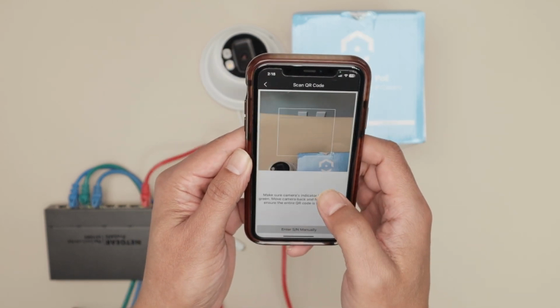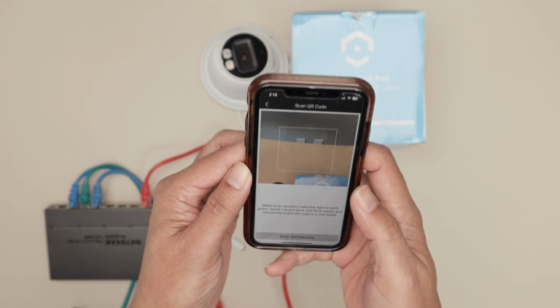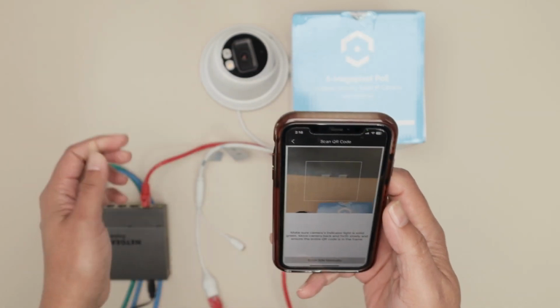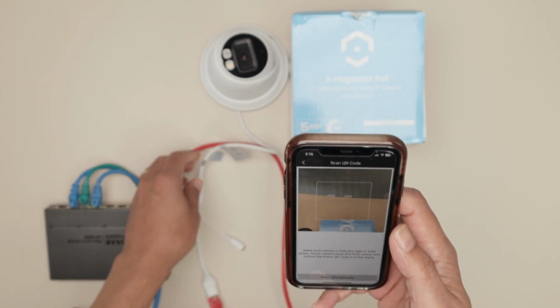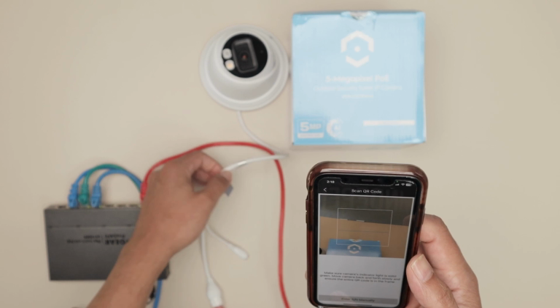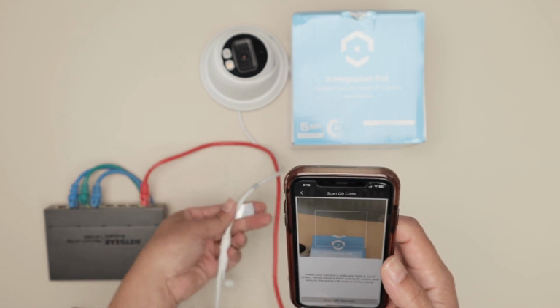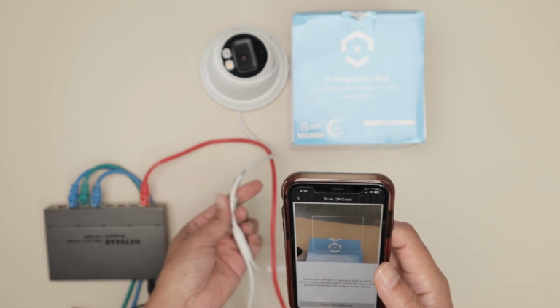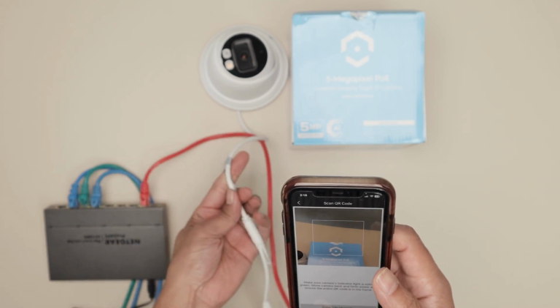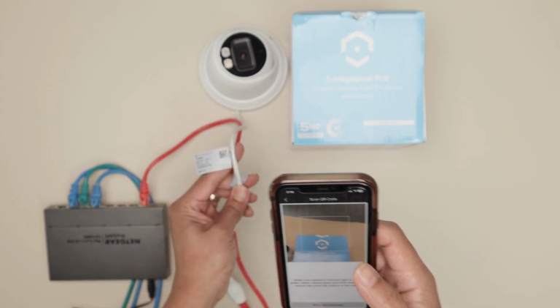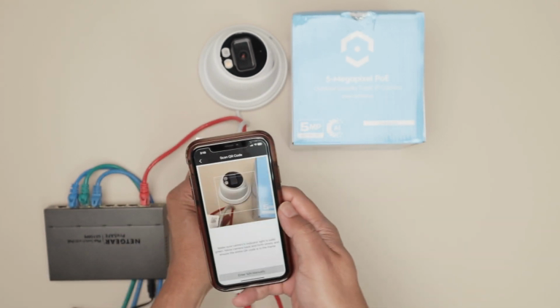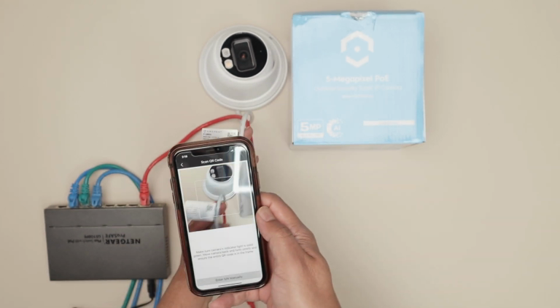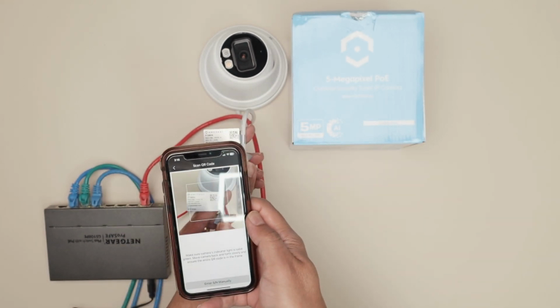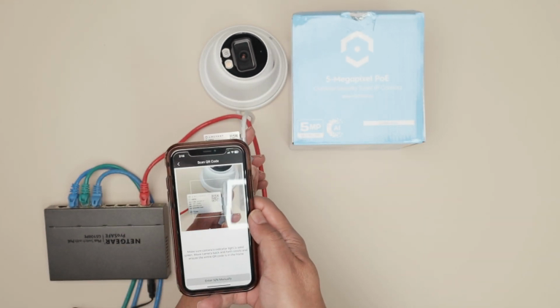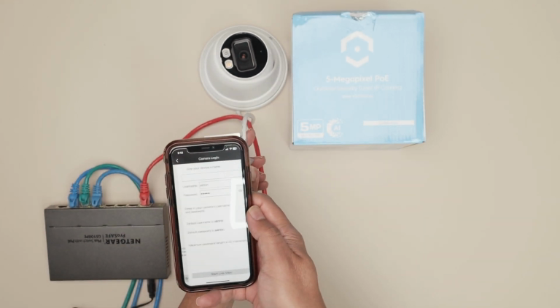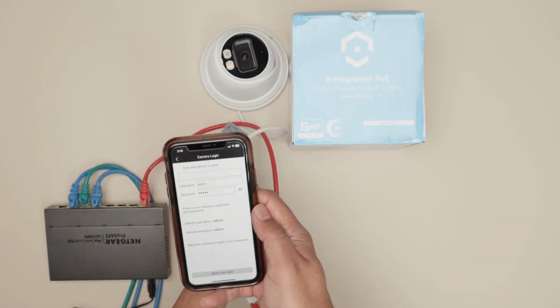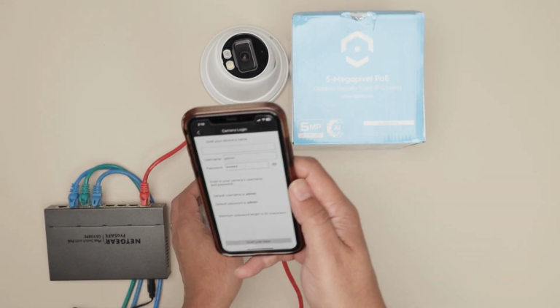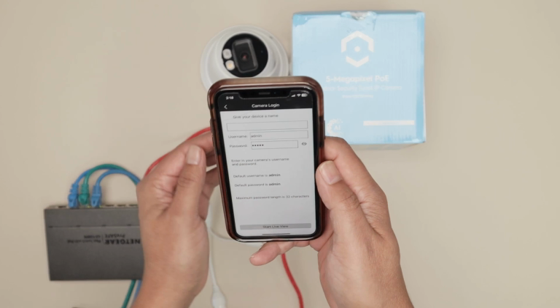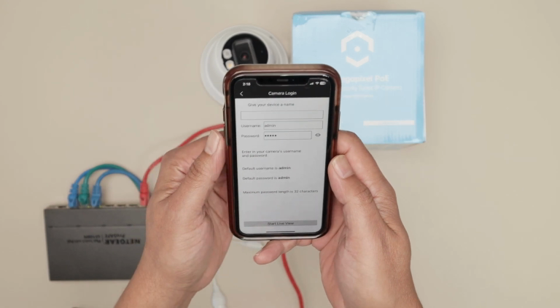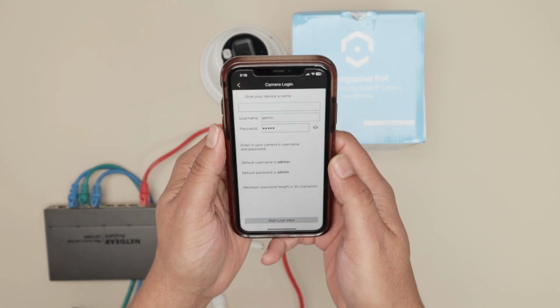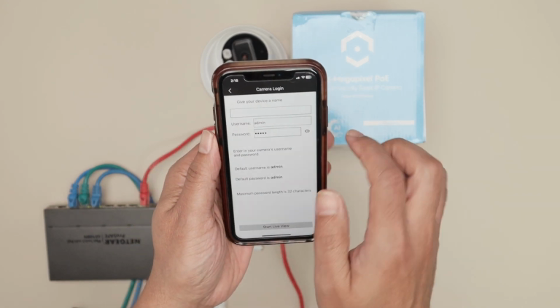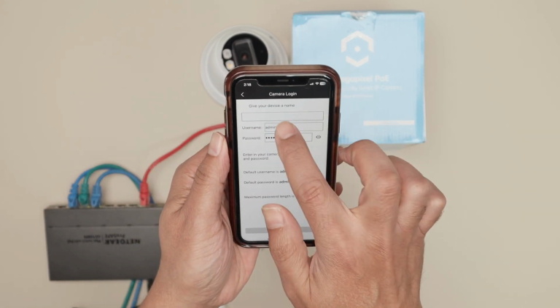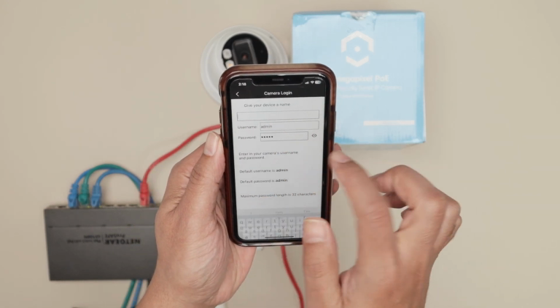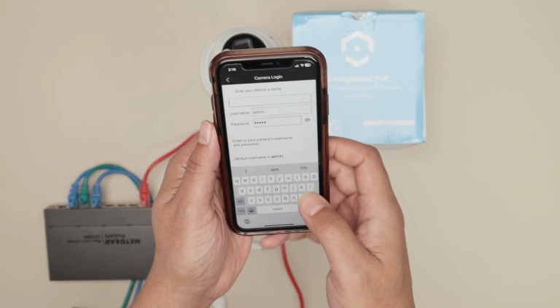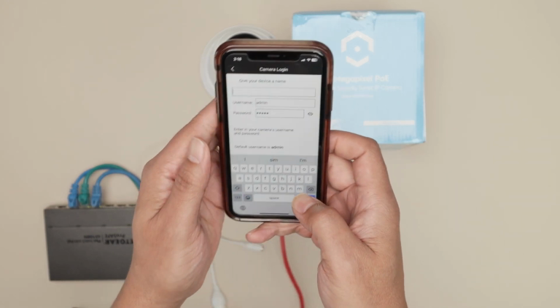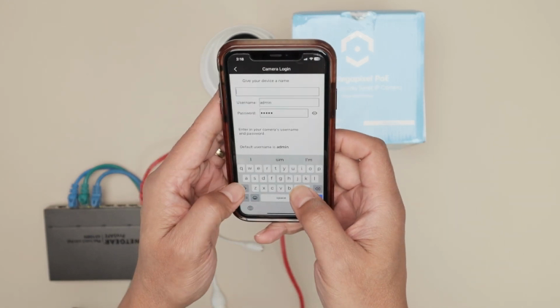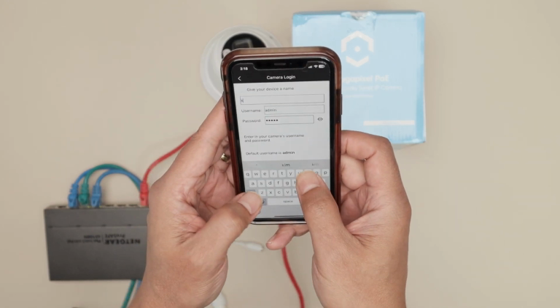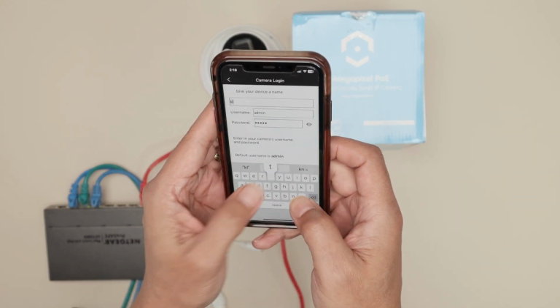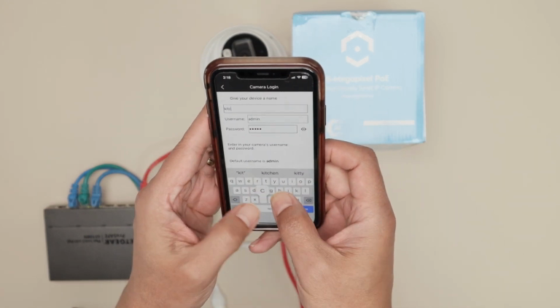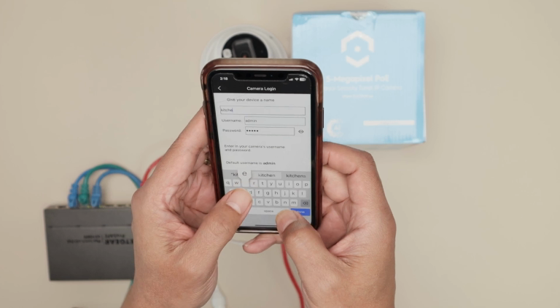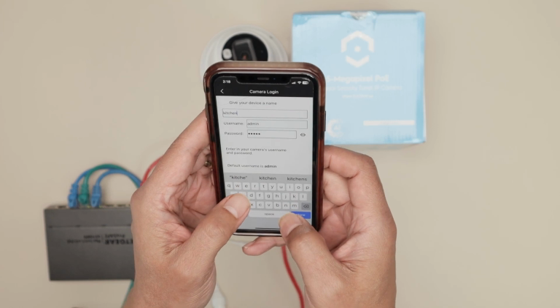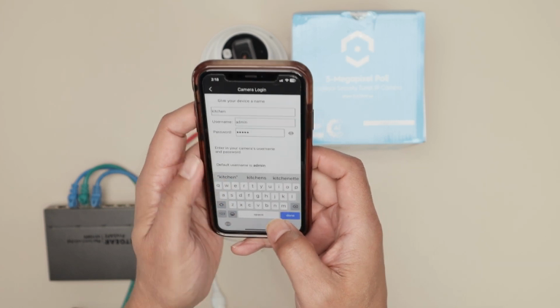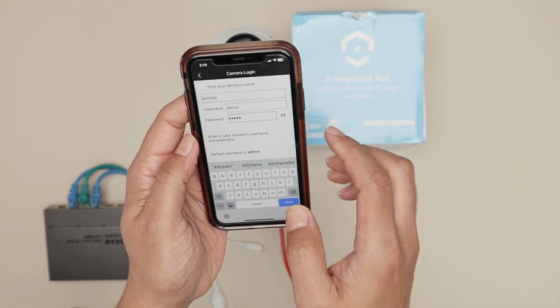Now you're going to read the QR code on the label on the camera. Read the QR code, and then you'll see that you need to input the device name — let's say Kitchen. You can put any name you want.